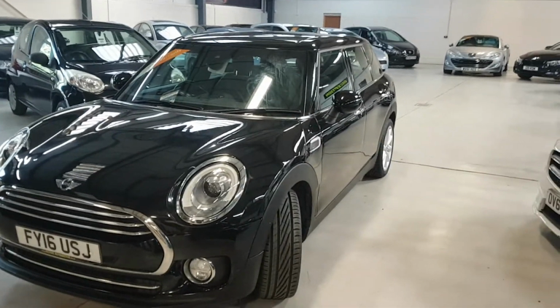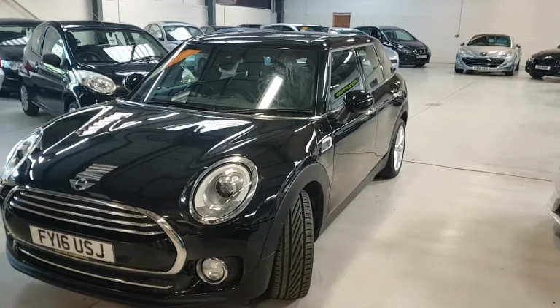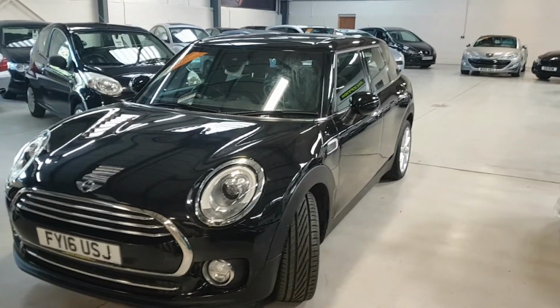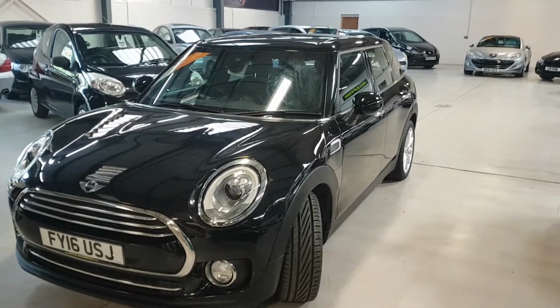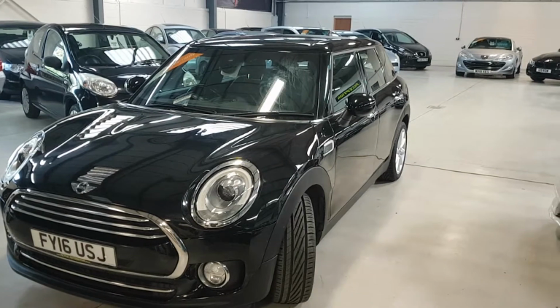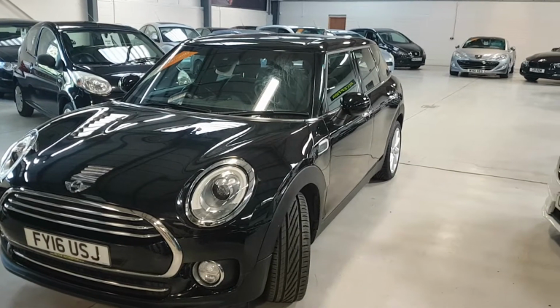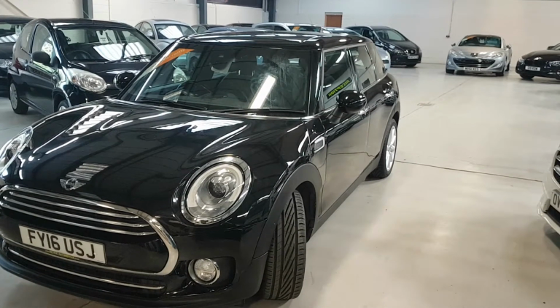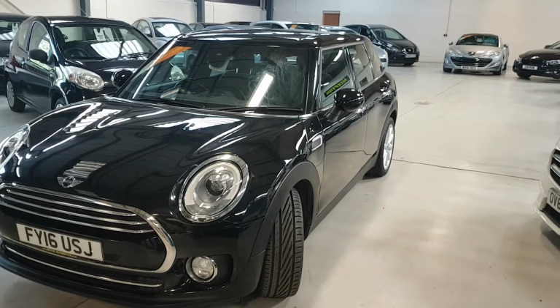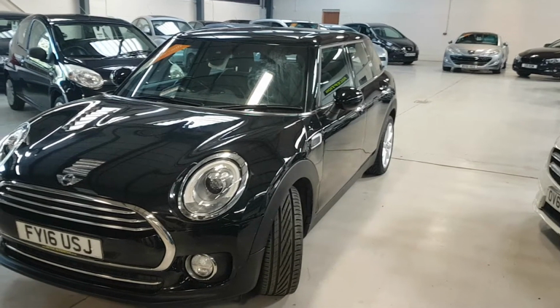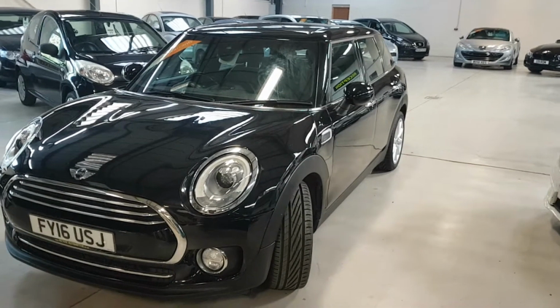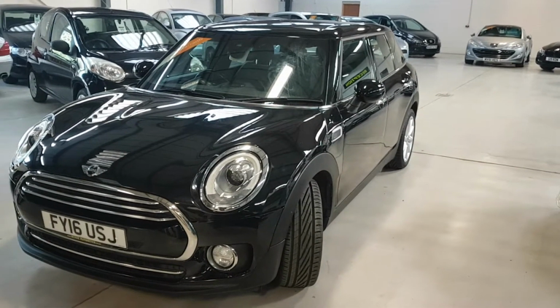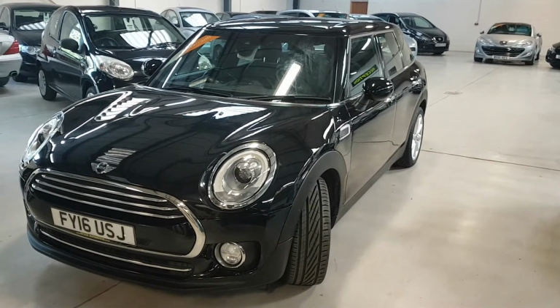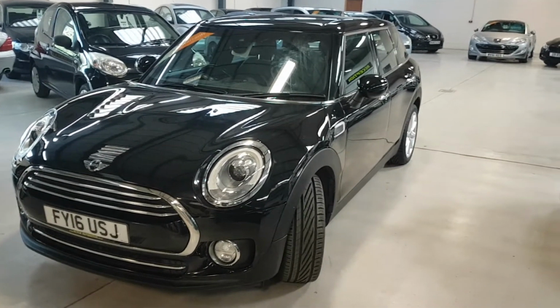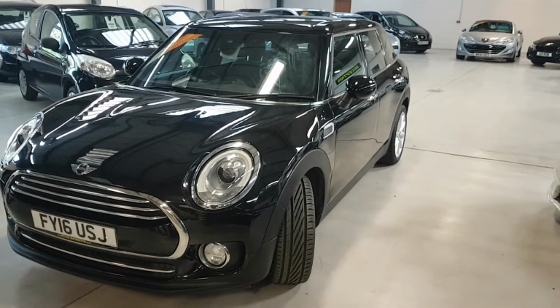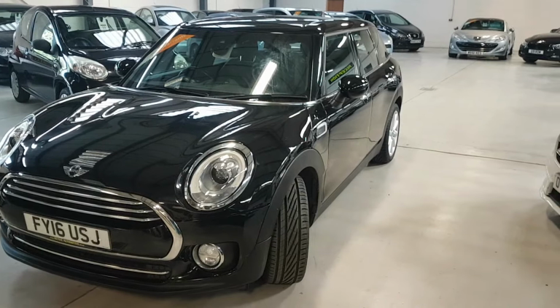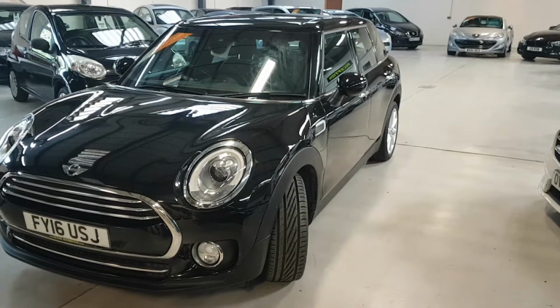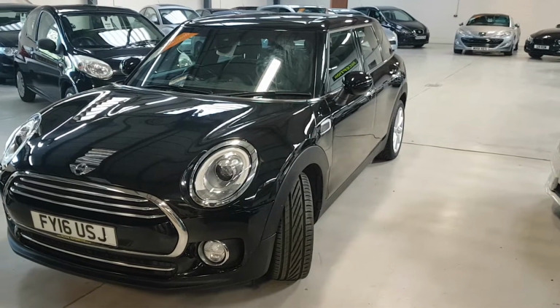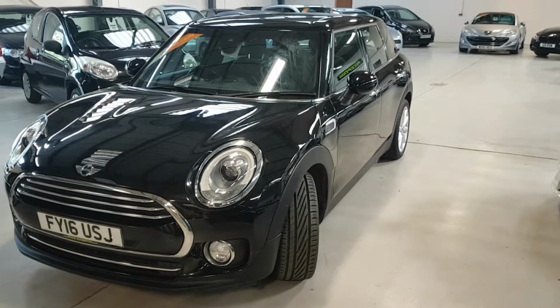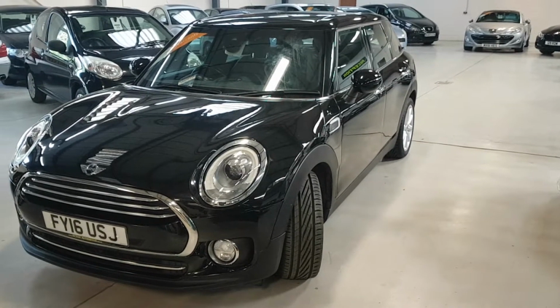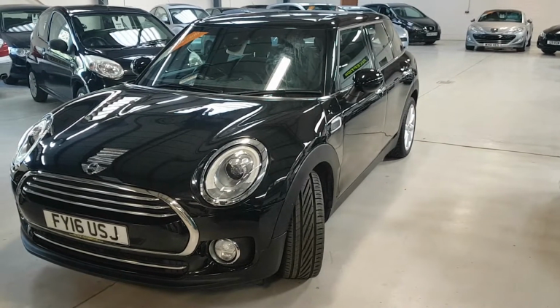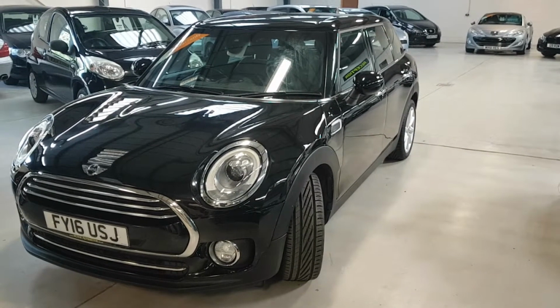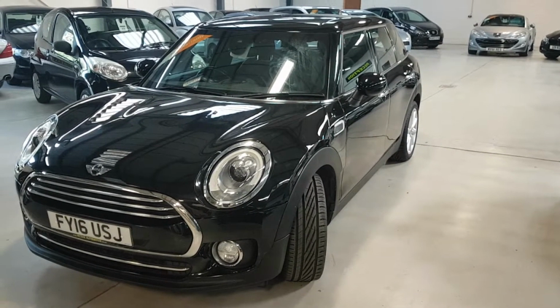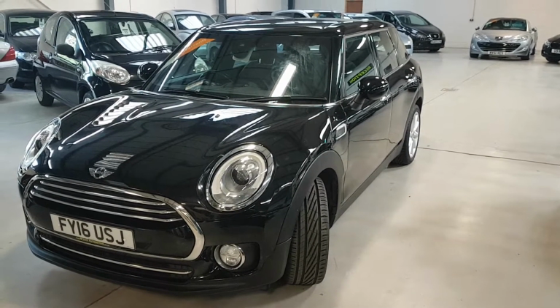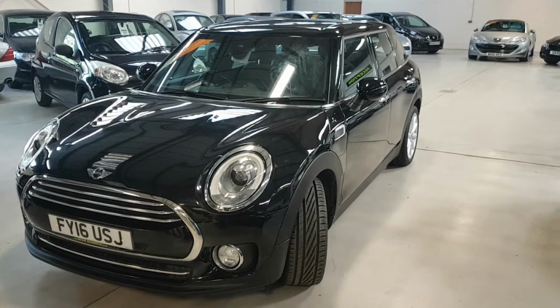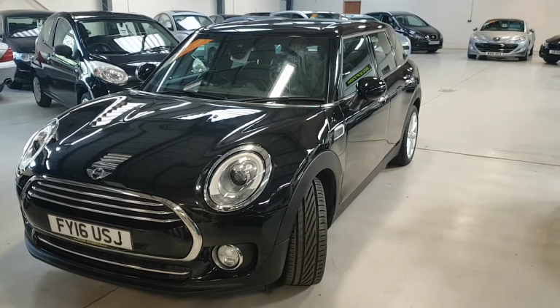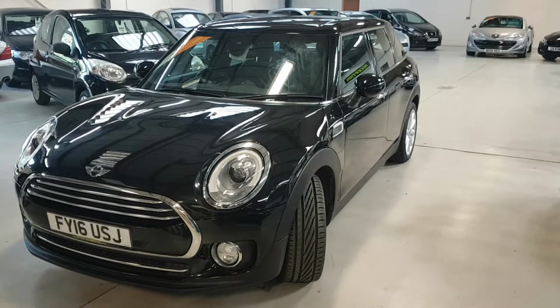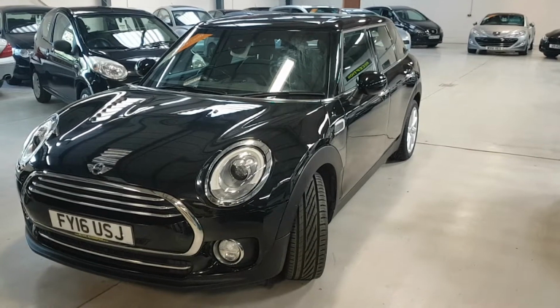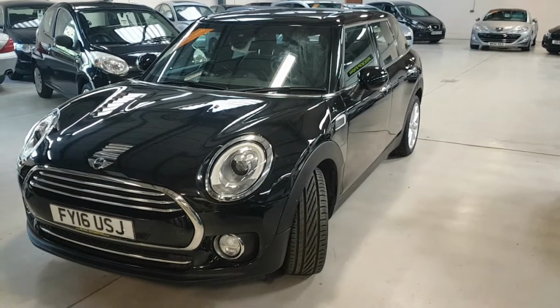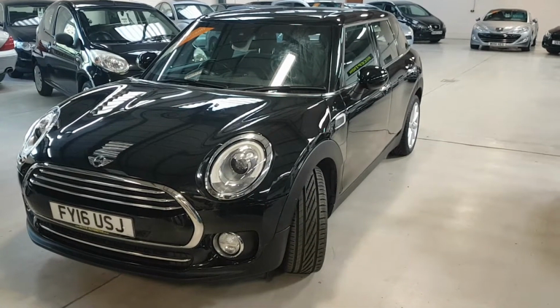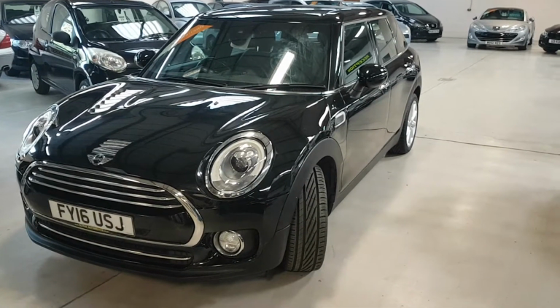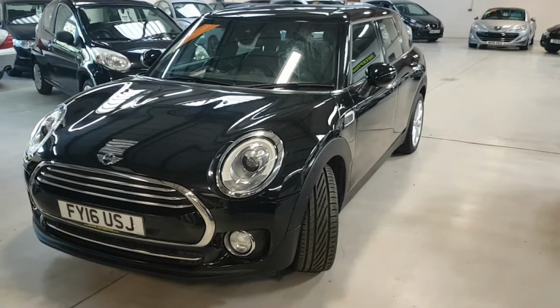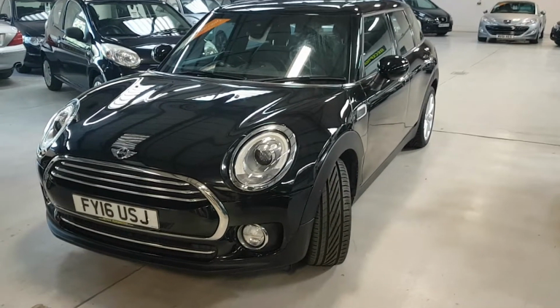This one comes already with an RAC warranty, which is a parts and labour warranty. It's a national warranty, so you don't have to come back here if you live further afield. With the RAC you can take it to a VAT registered garage near you, just not a main dealer.